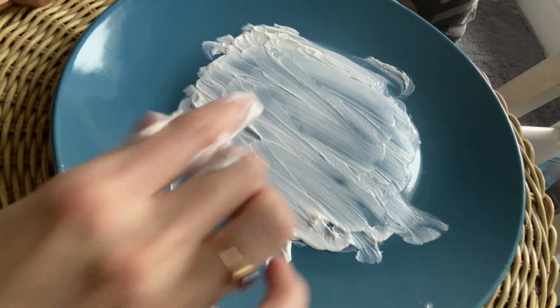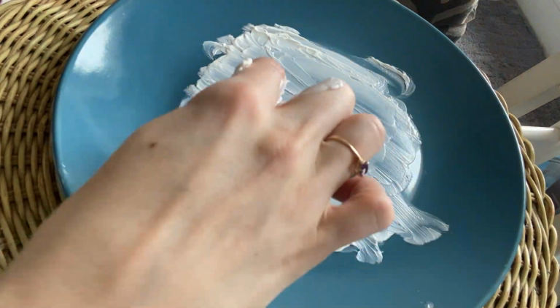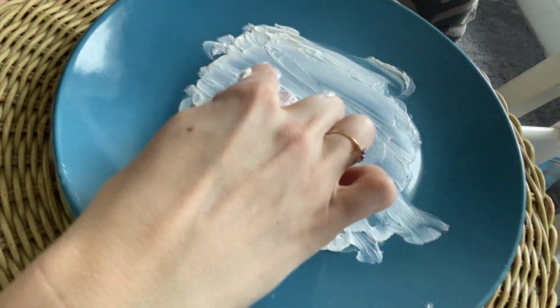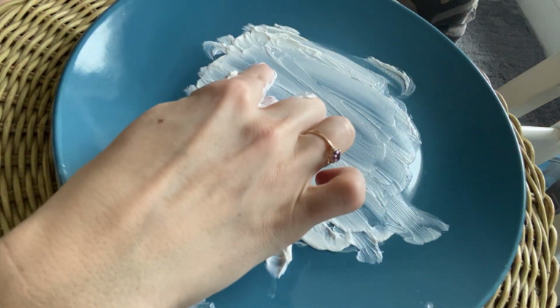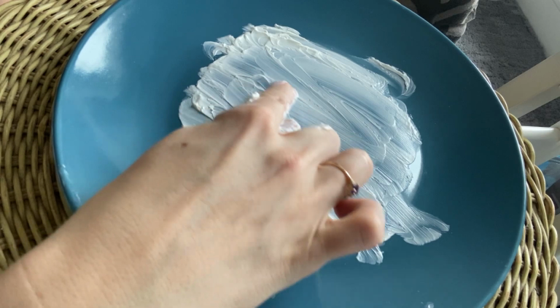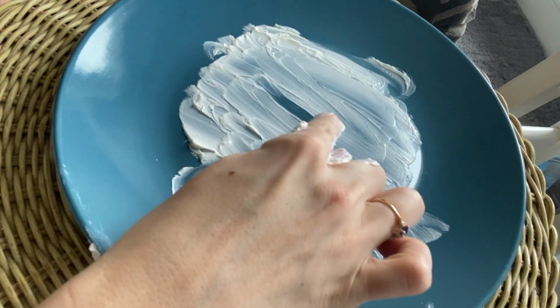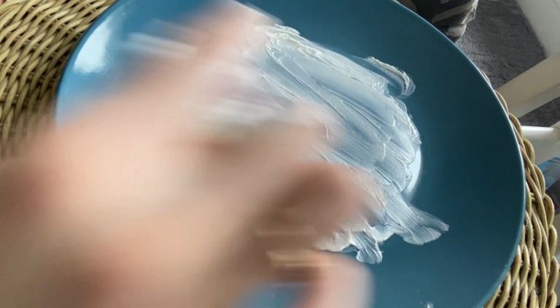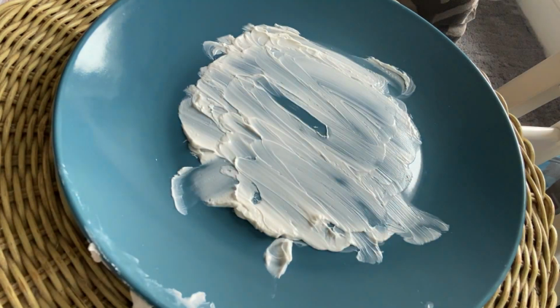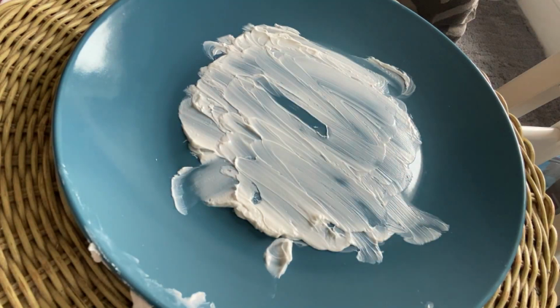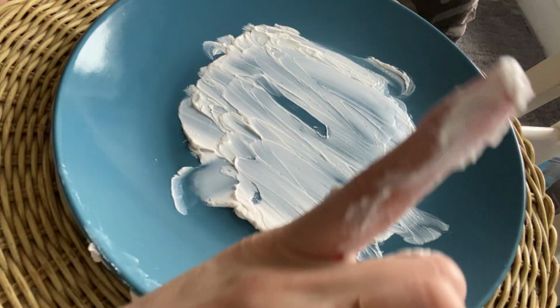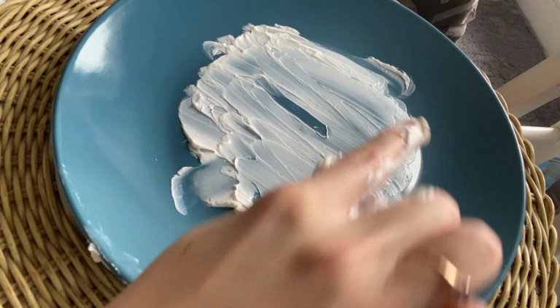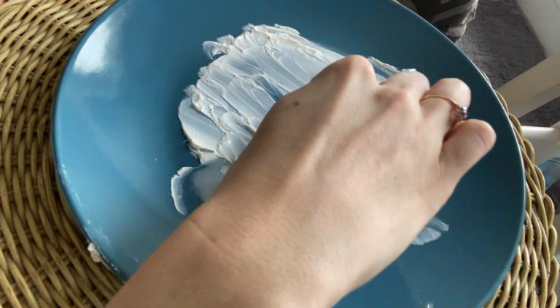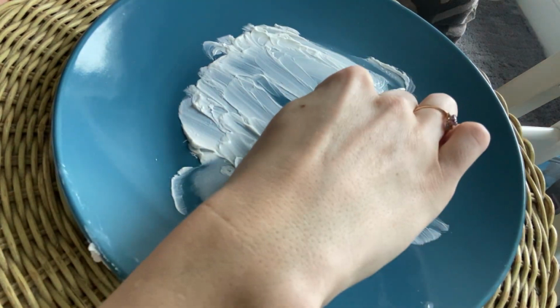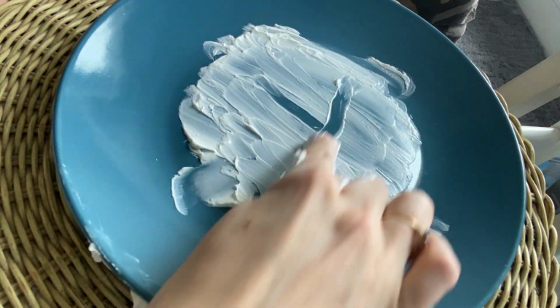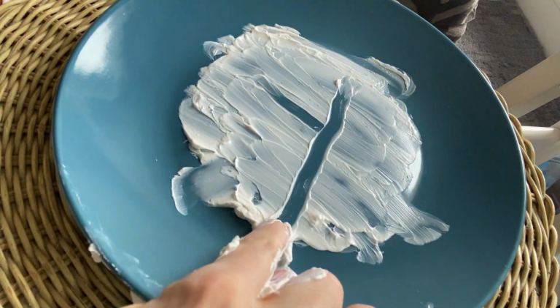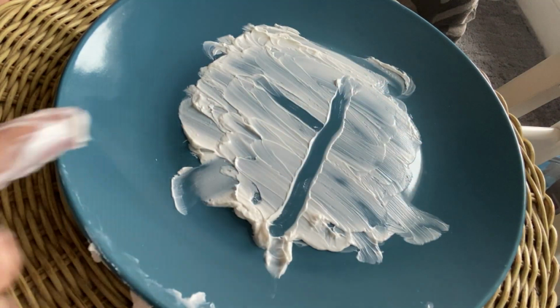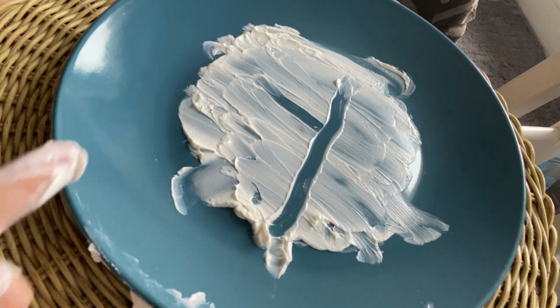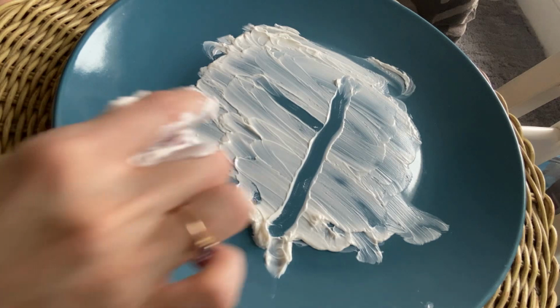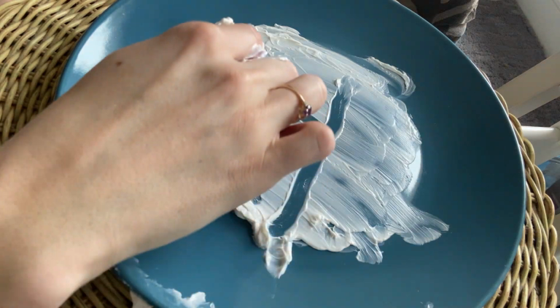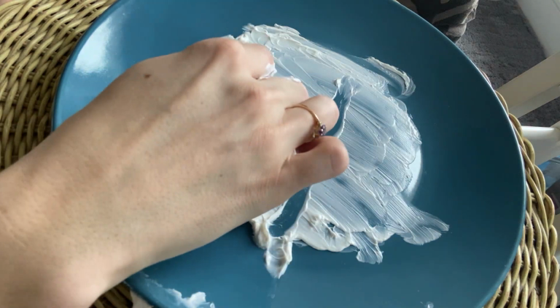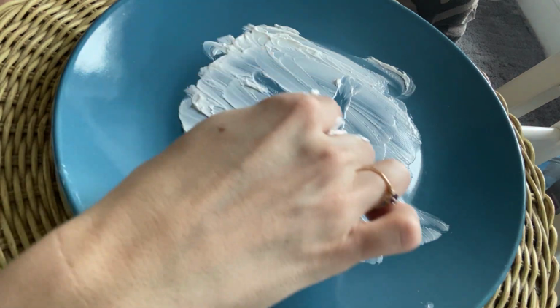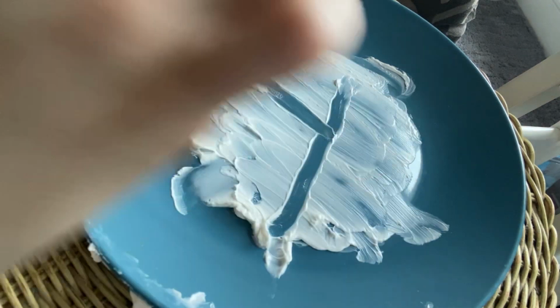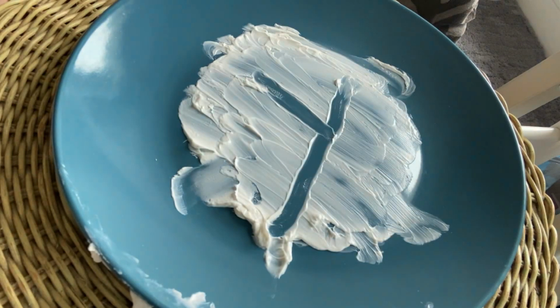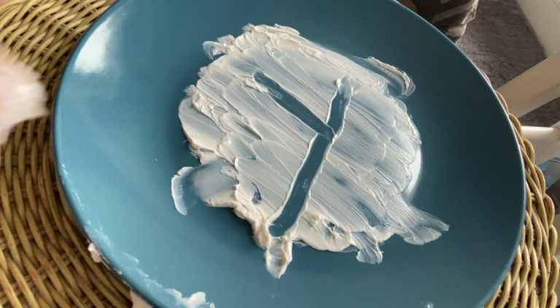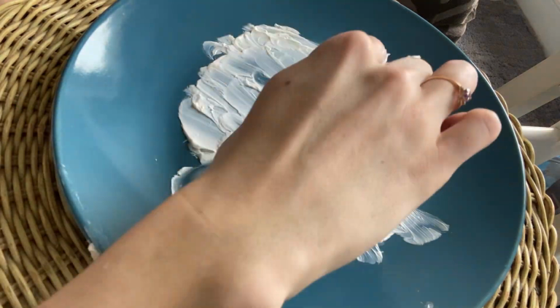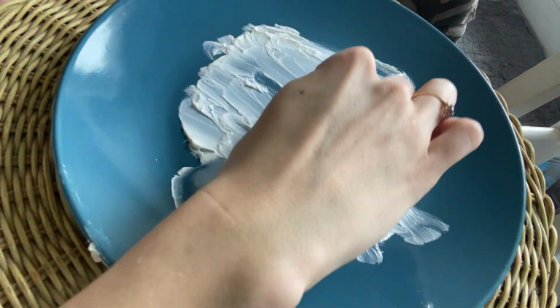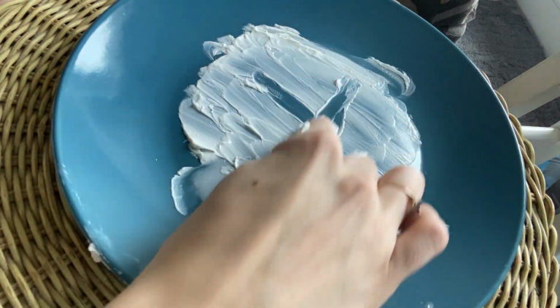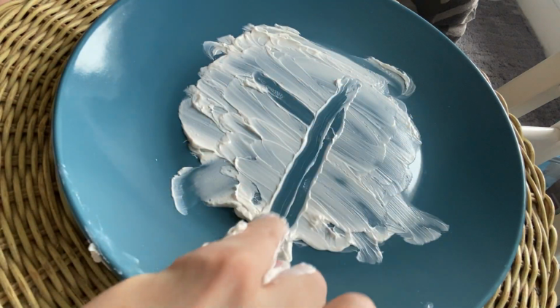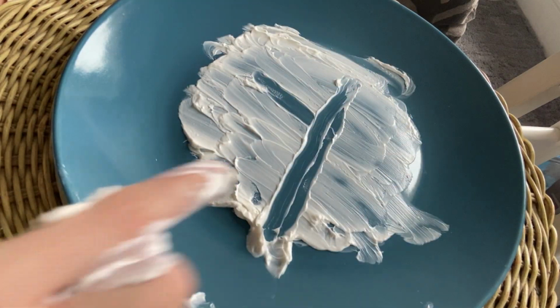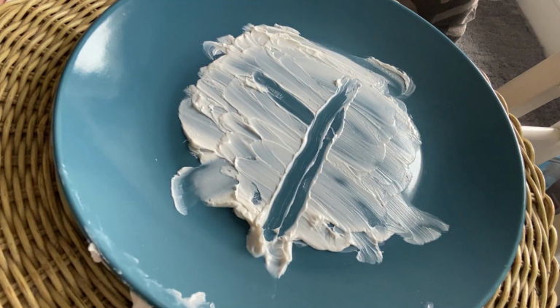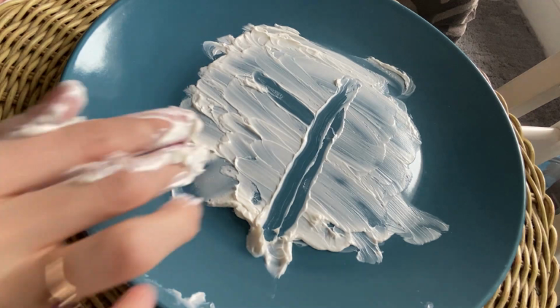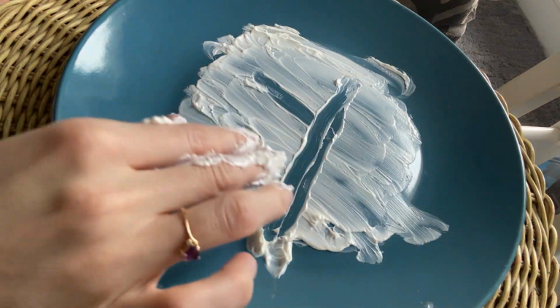Y. That's going to be a diagonal in, lift your finger, diagonal across. There's your Y. Diagonal in, lift your finger, big diagonal across. Y.